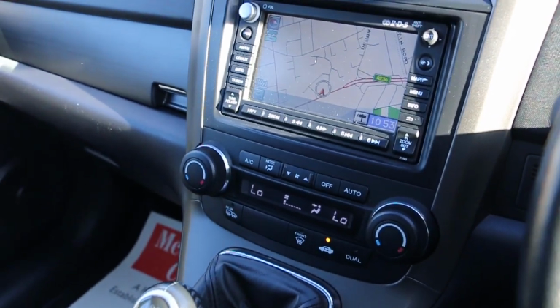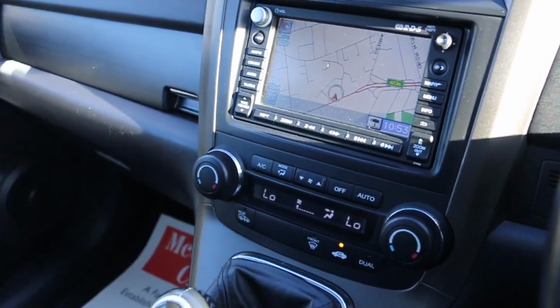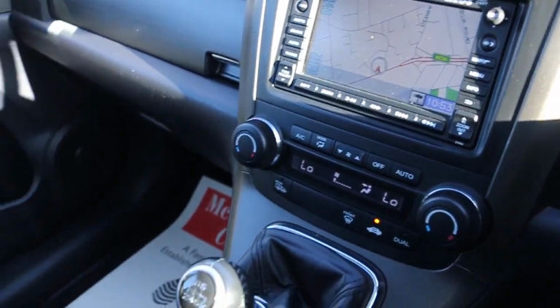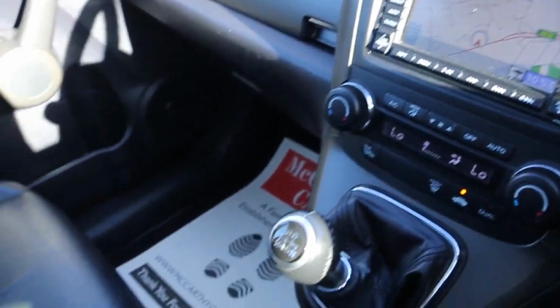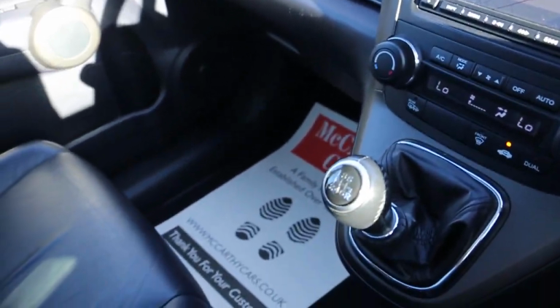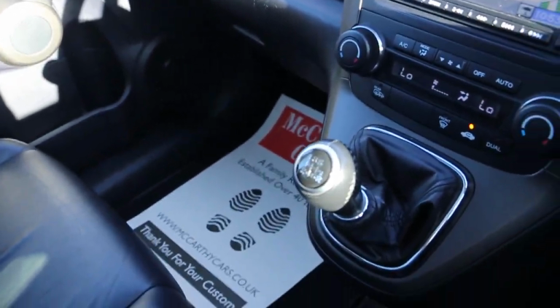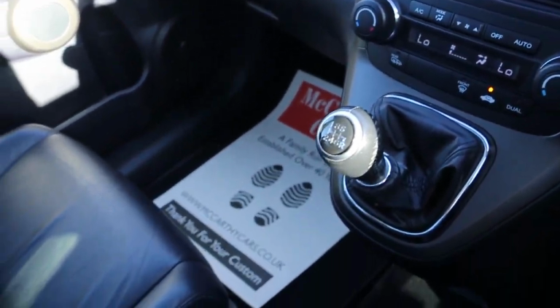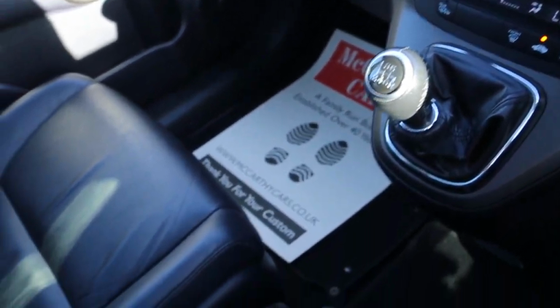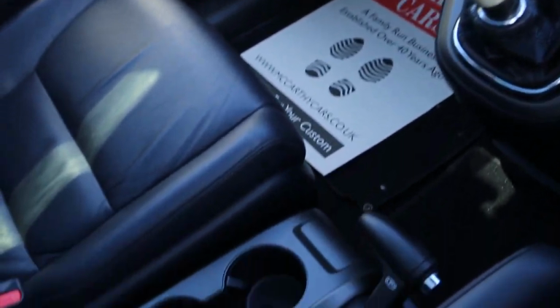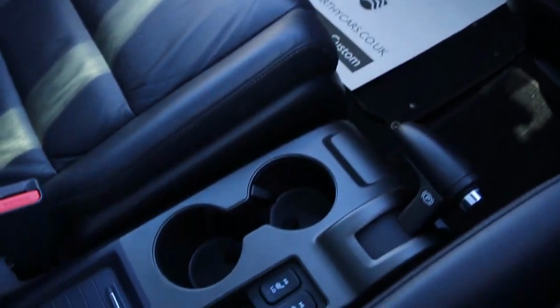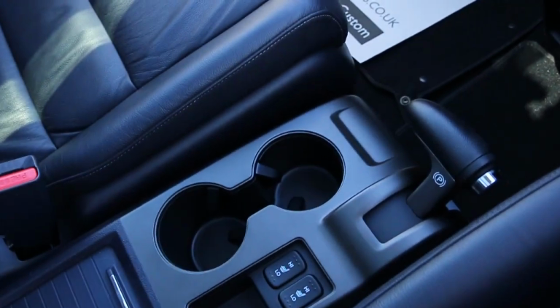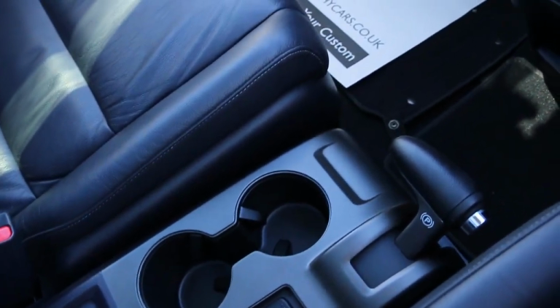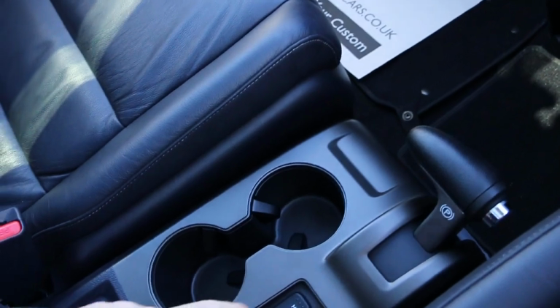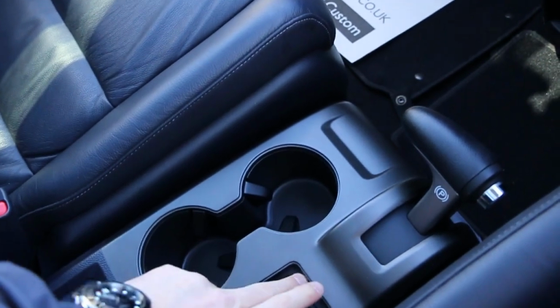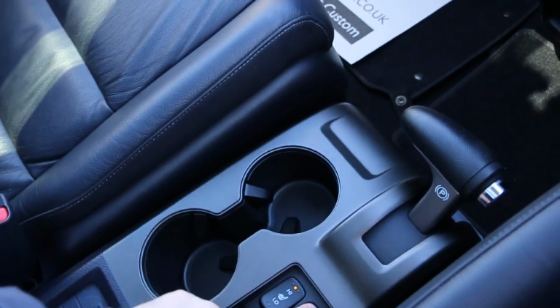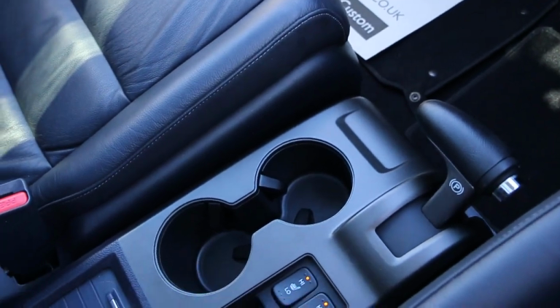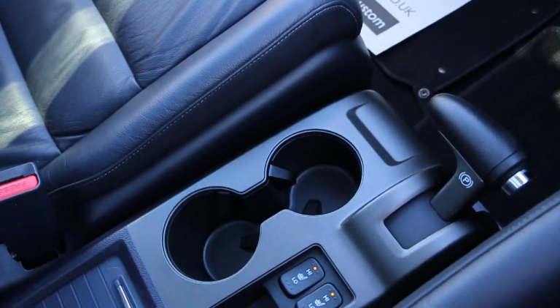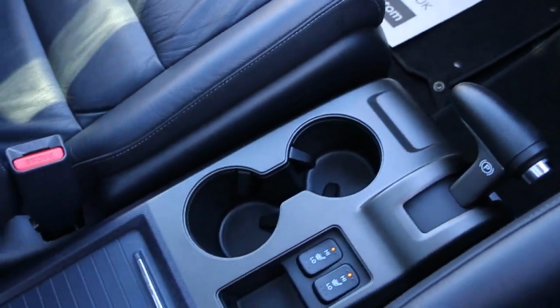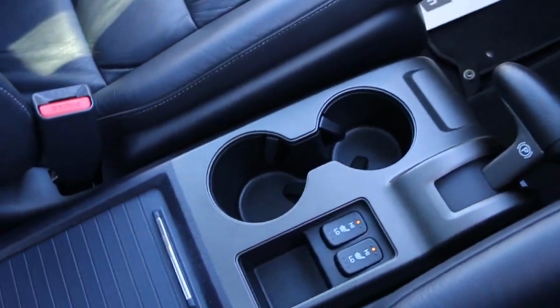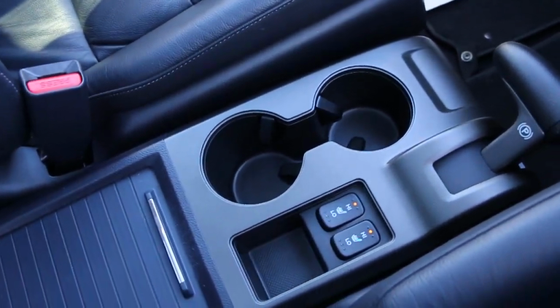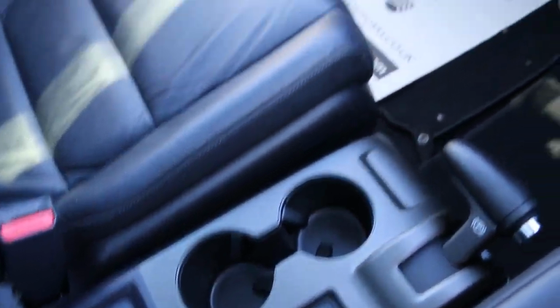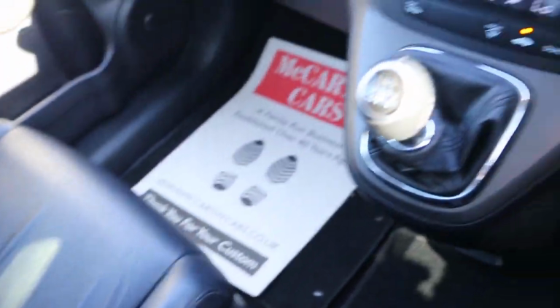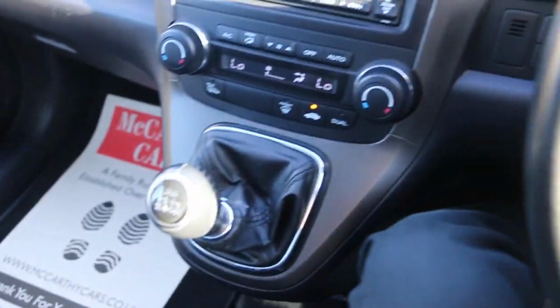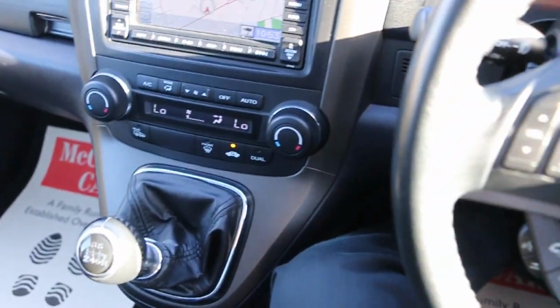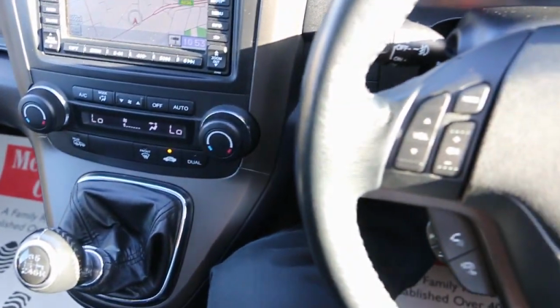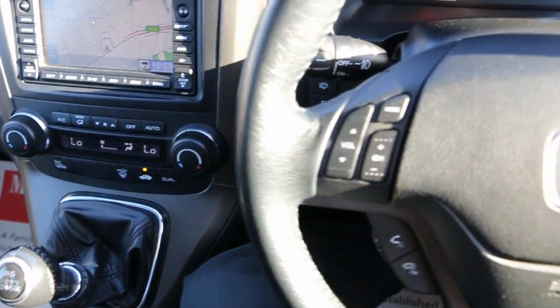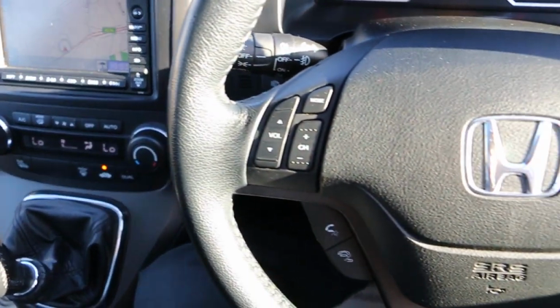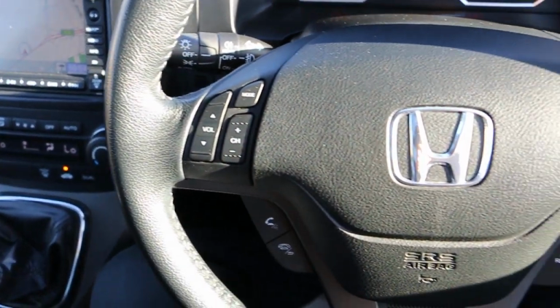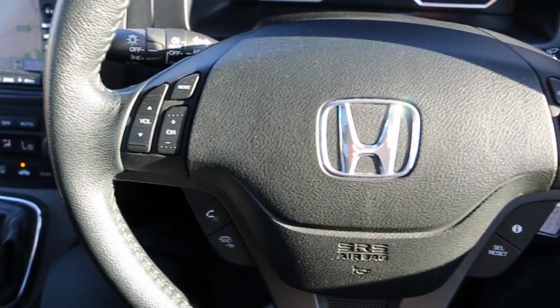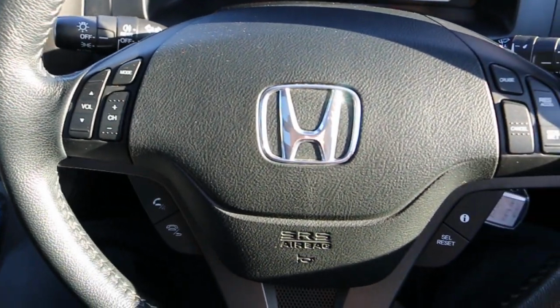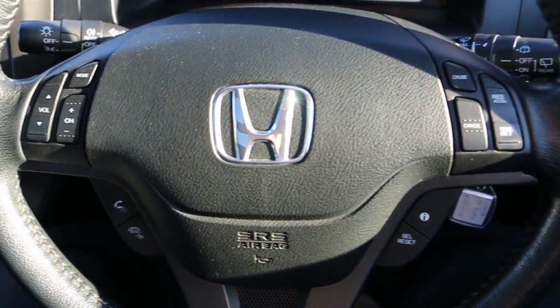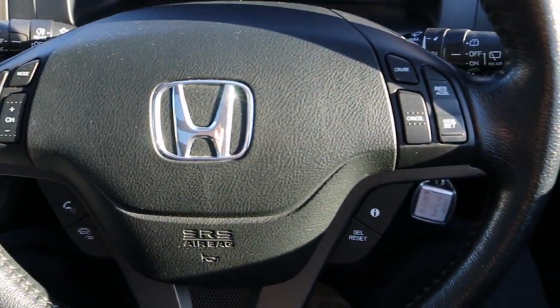Further features include traction/cruise control, air conditioning, a six-speed manual gearbox, heated seats, two central cup holders, a multi-function steering wheel, and cruise control.